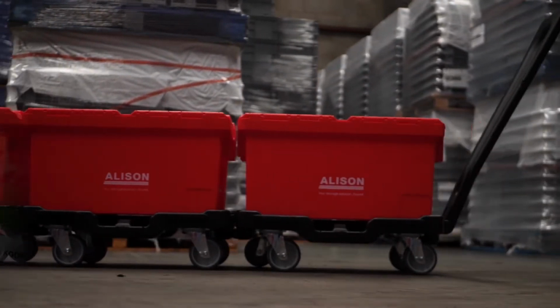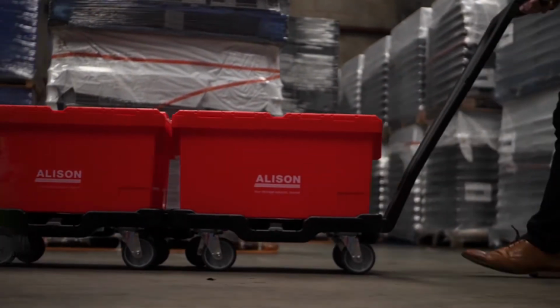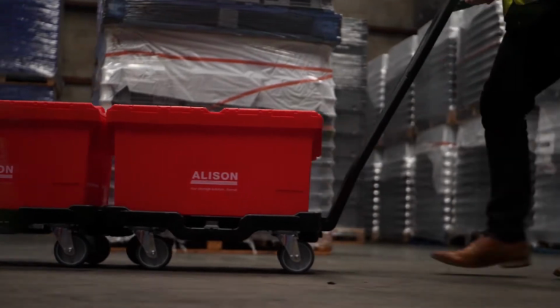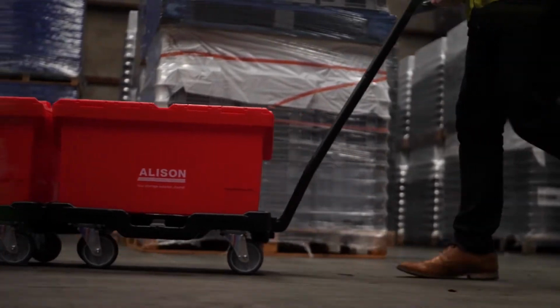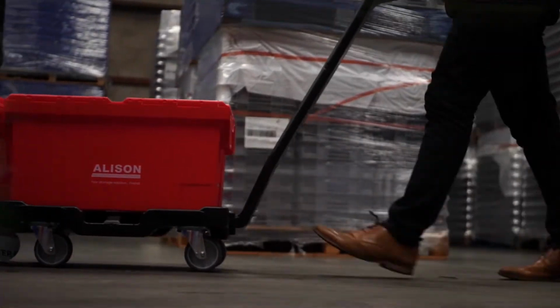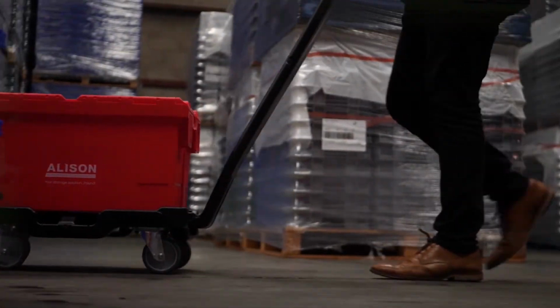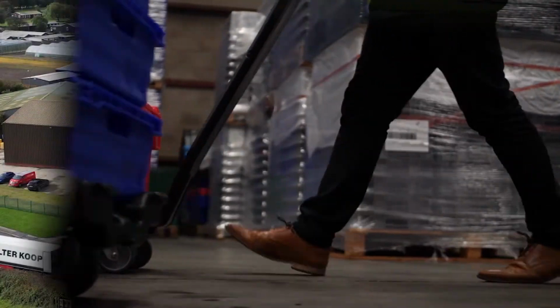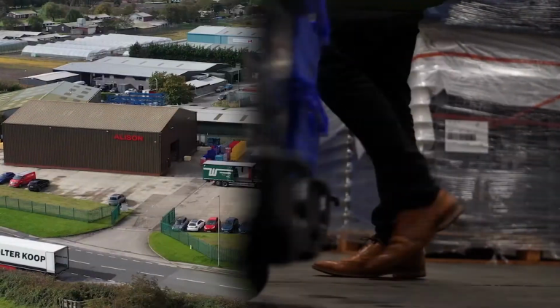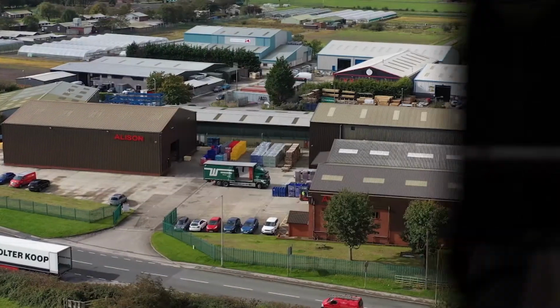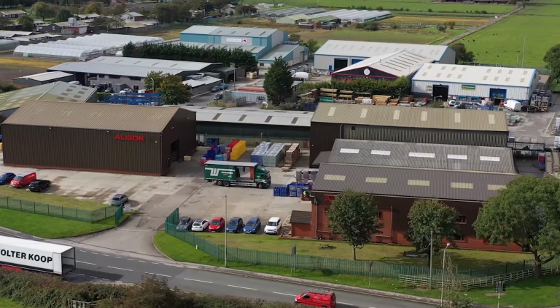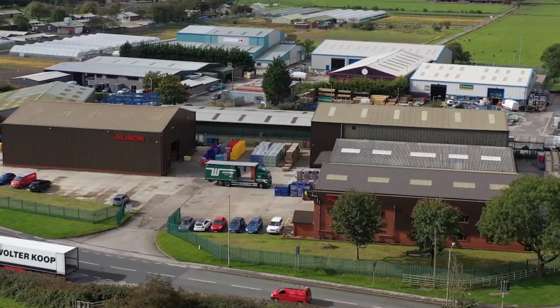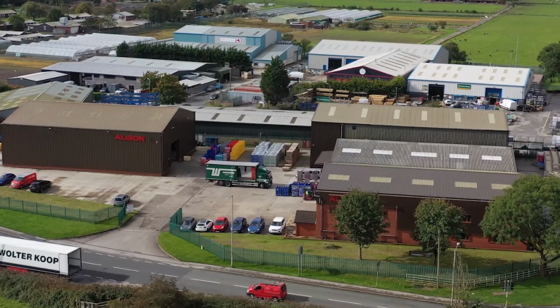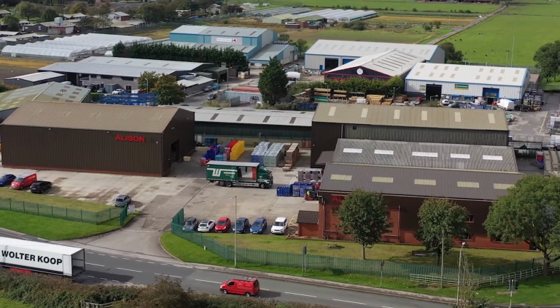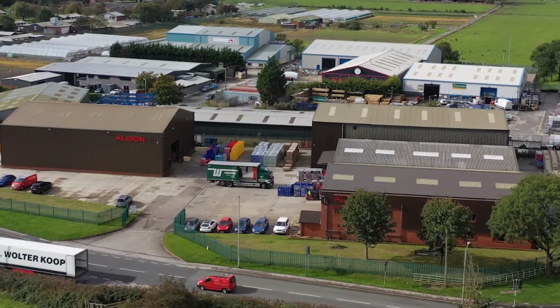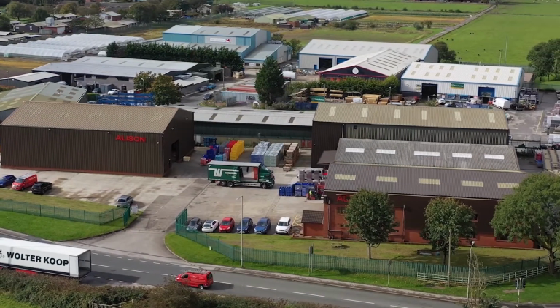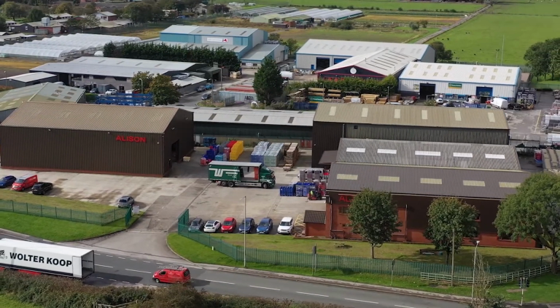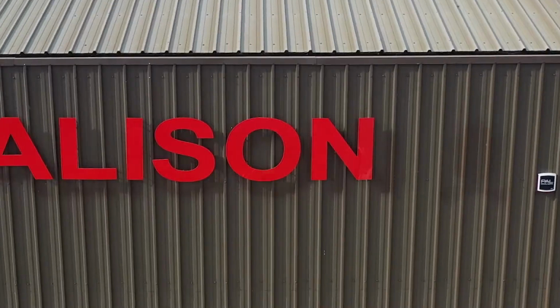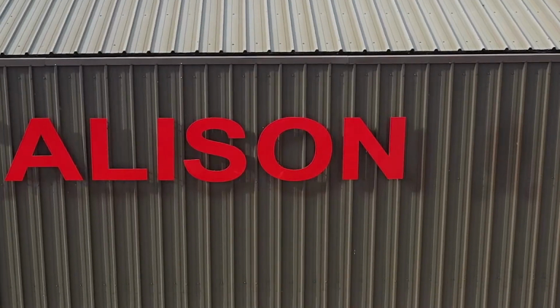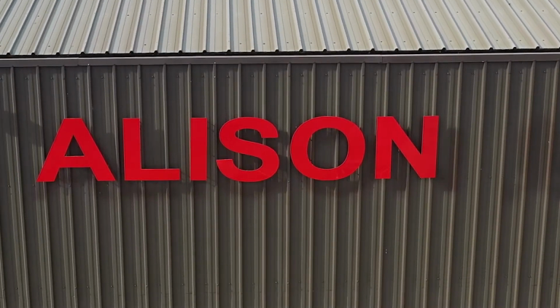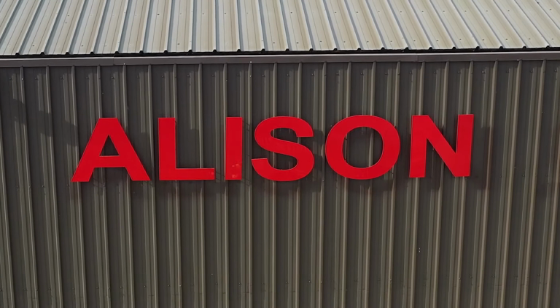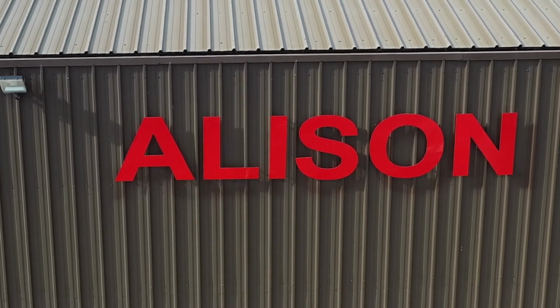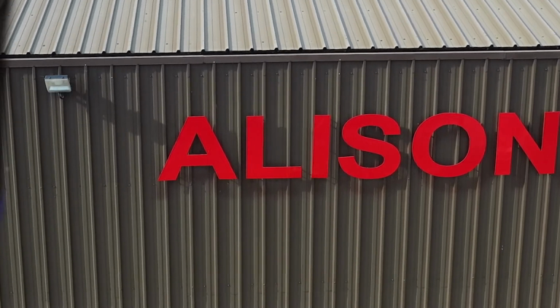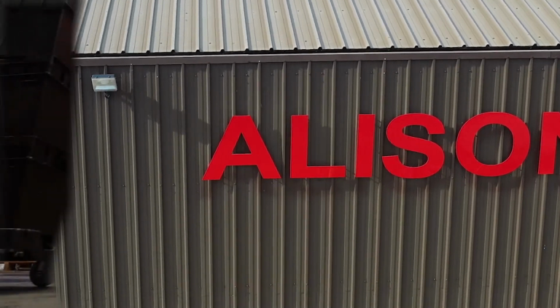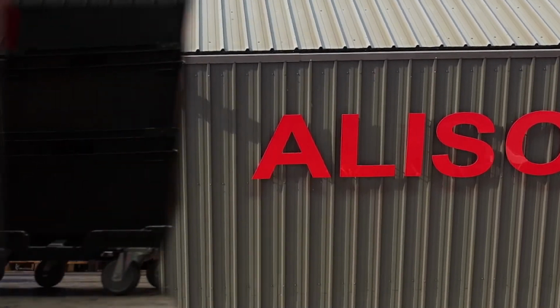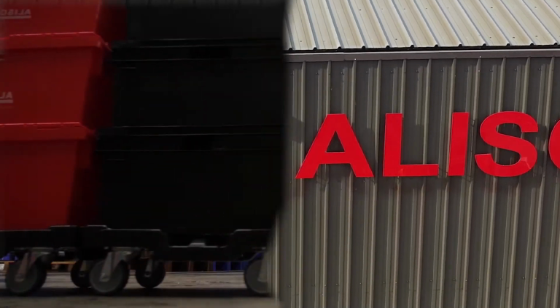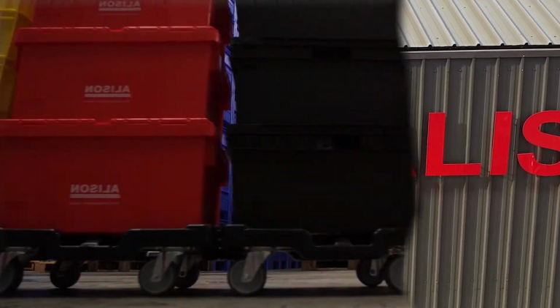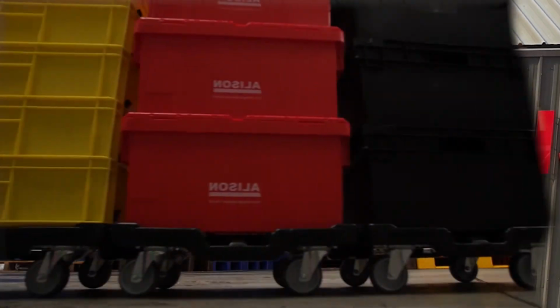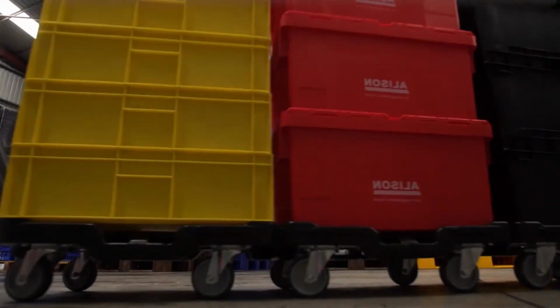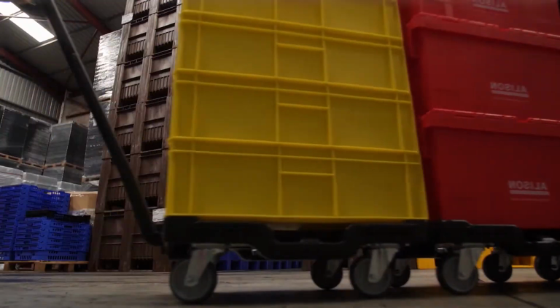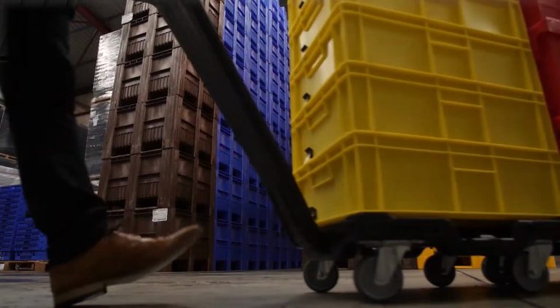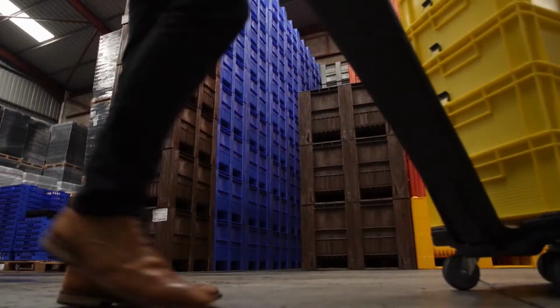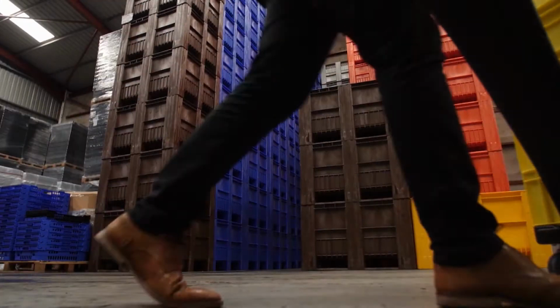The A-Link dolly was designed and created by Allison Handling, the UK's largest stockist of new and used recyclable plastic storage solutions.